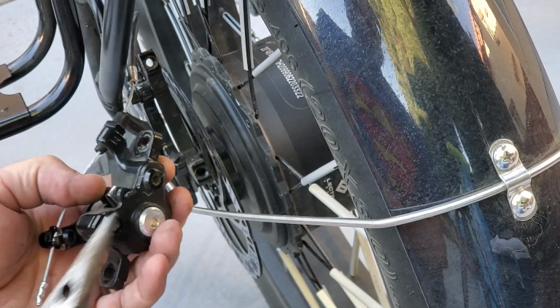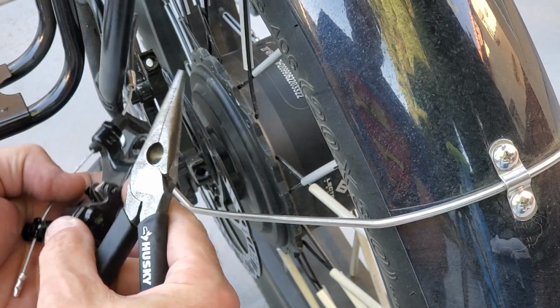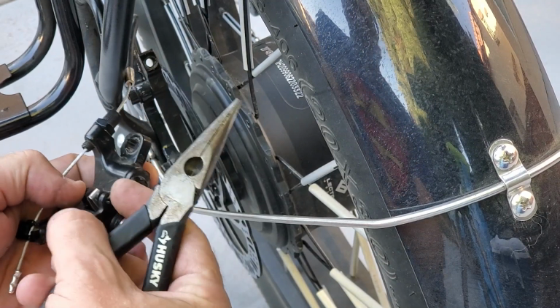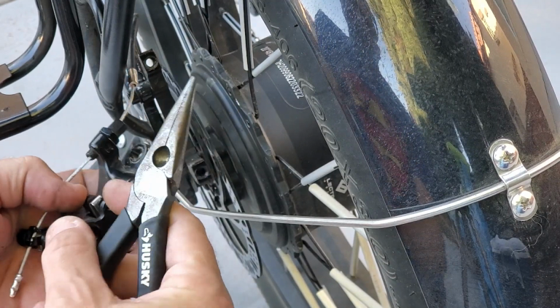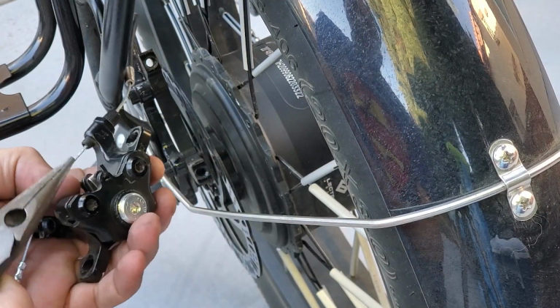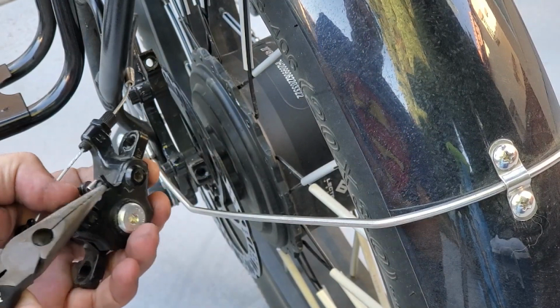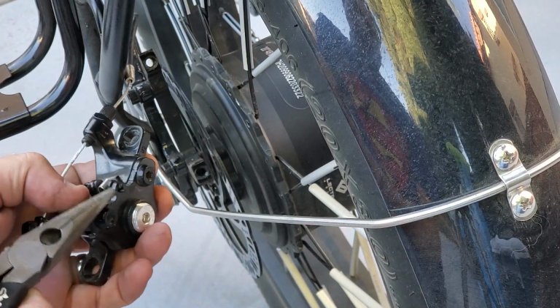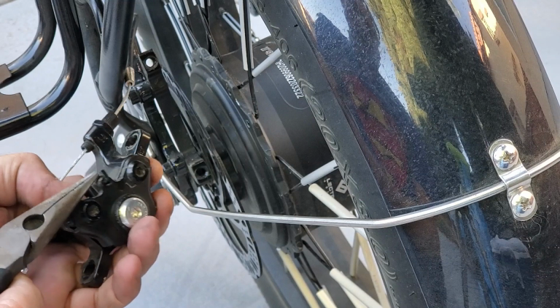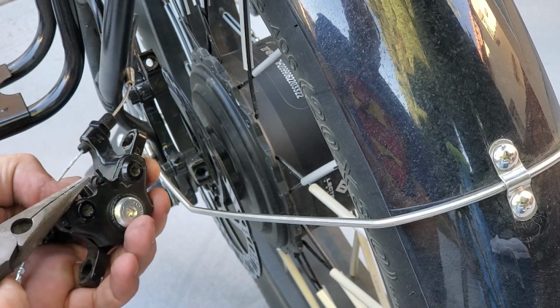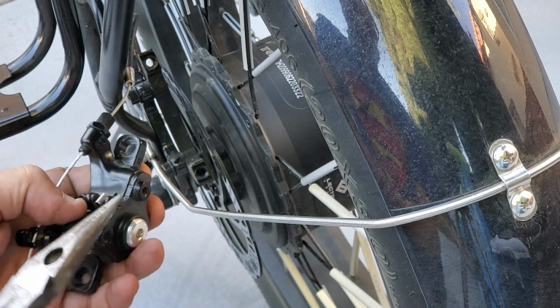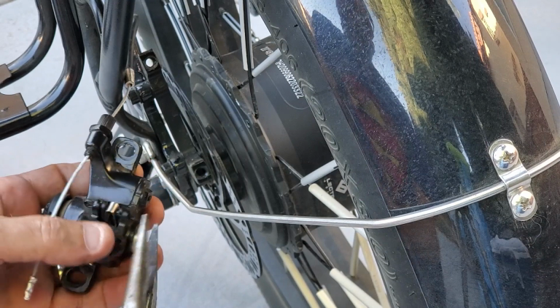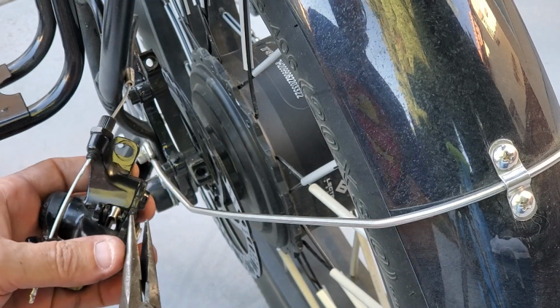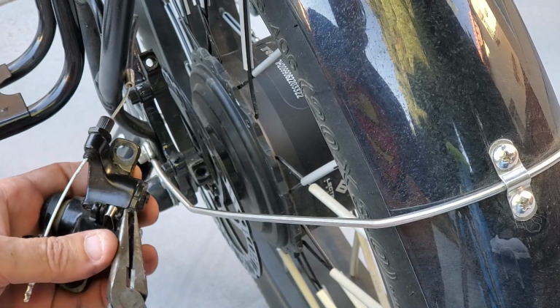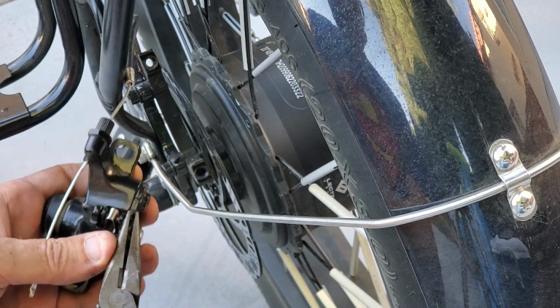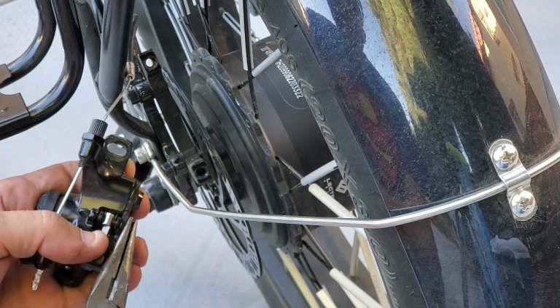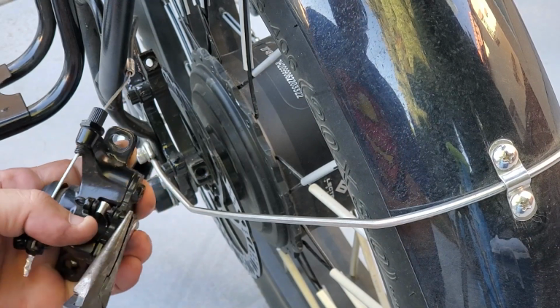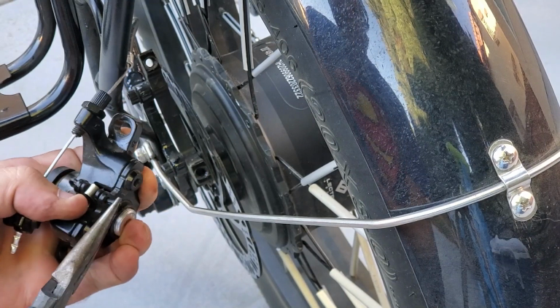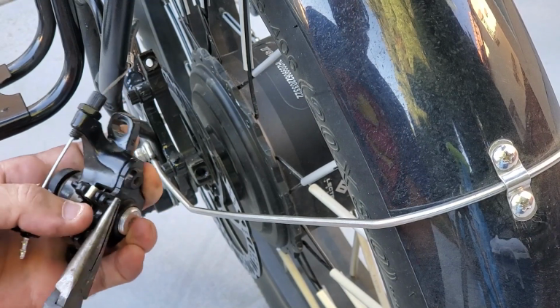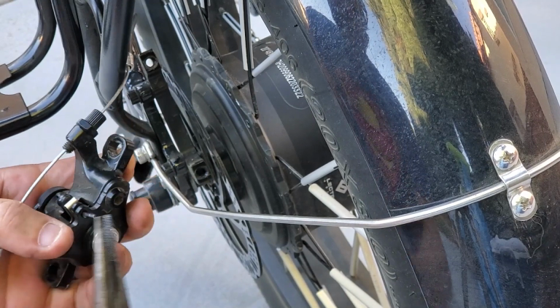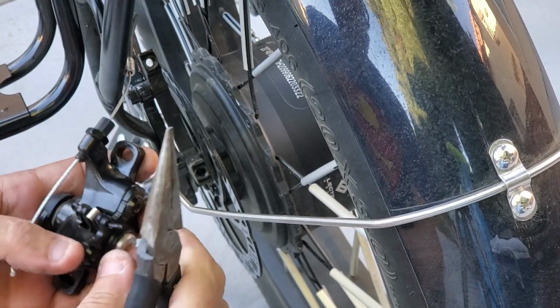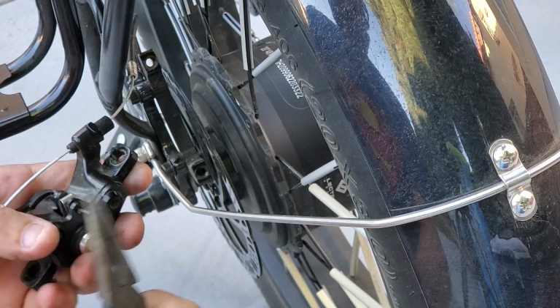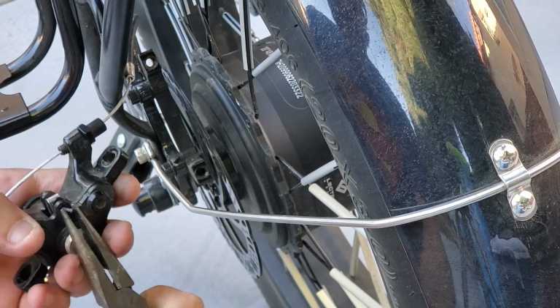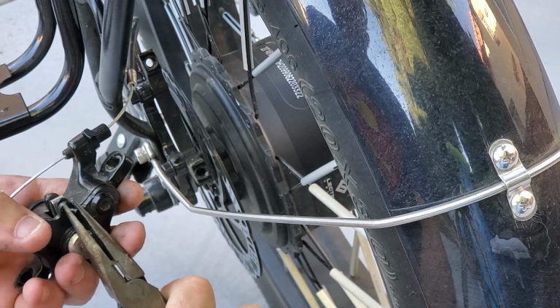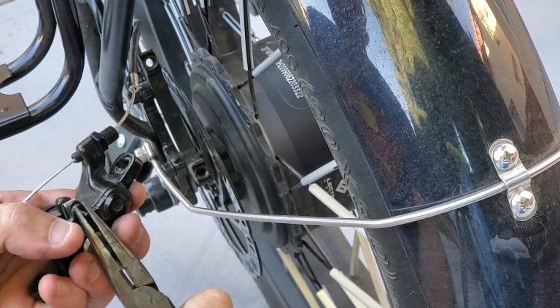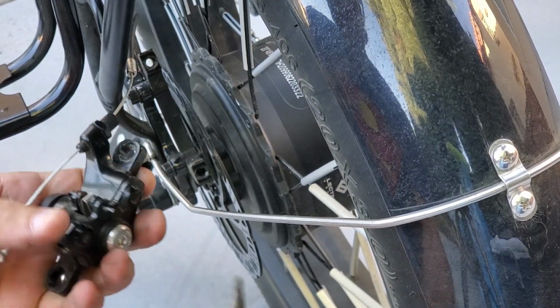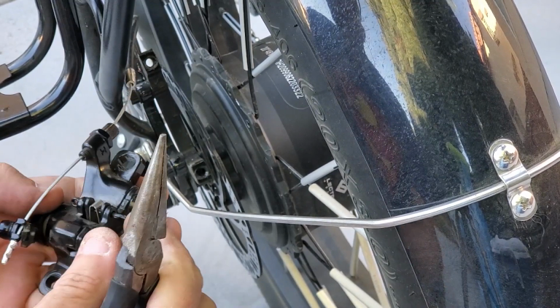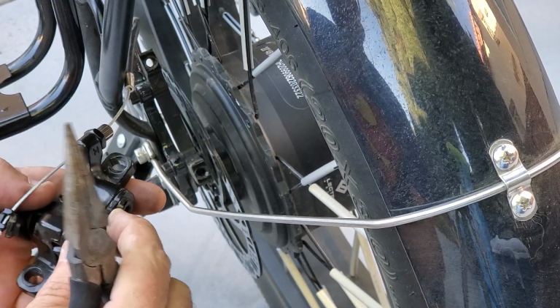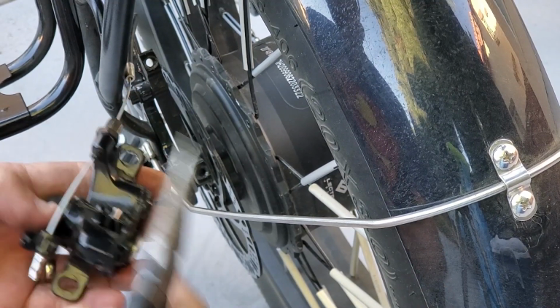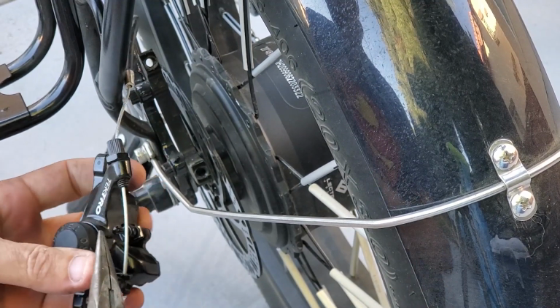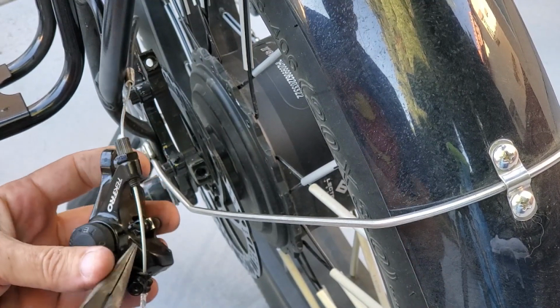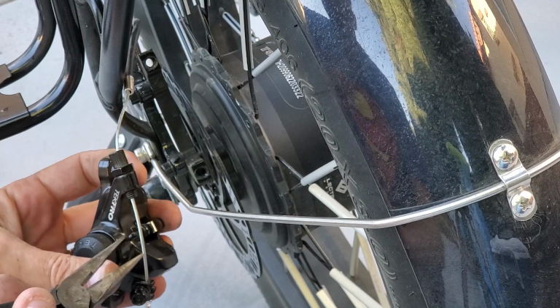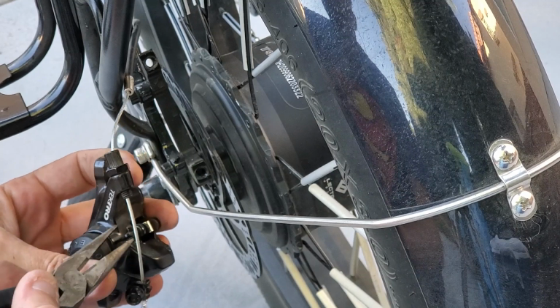Next thing we're going to do, we've got this cotter pin here. You can see it's folded over, so we're going to take our needle nose pliers and just bend that straight.